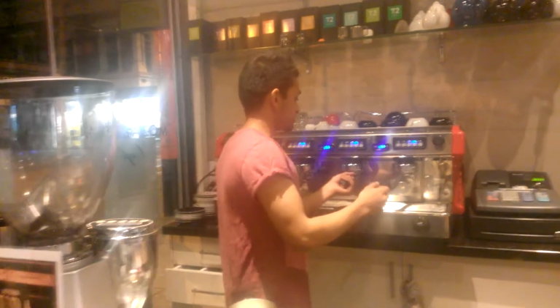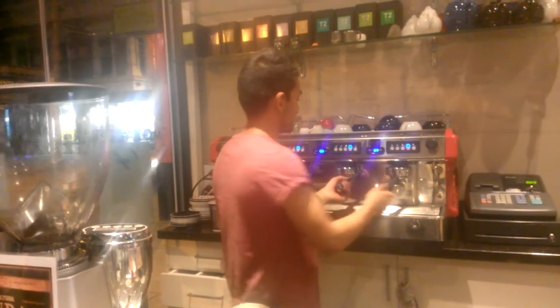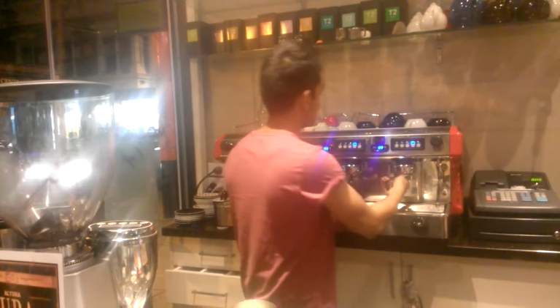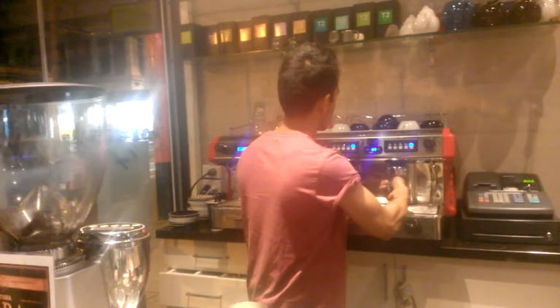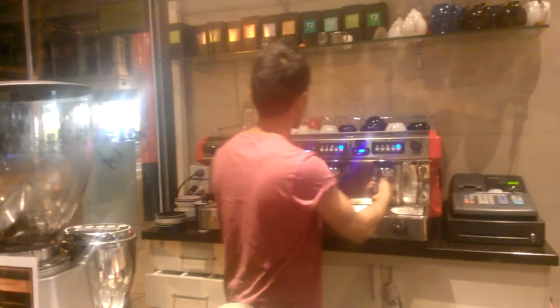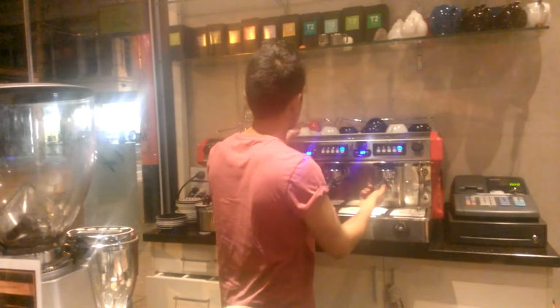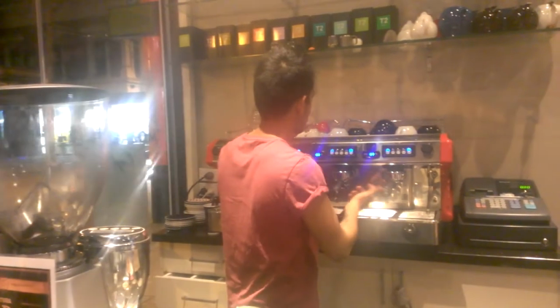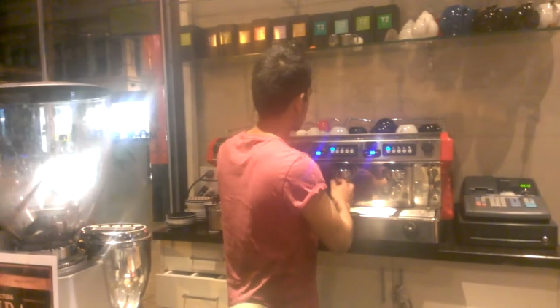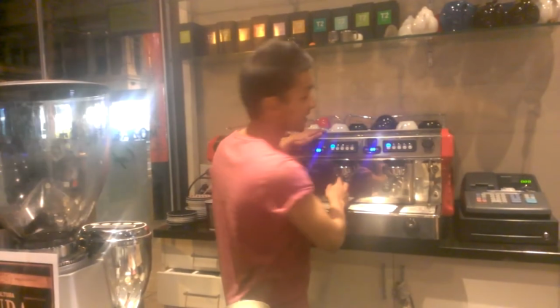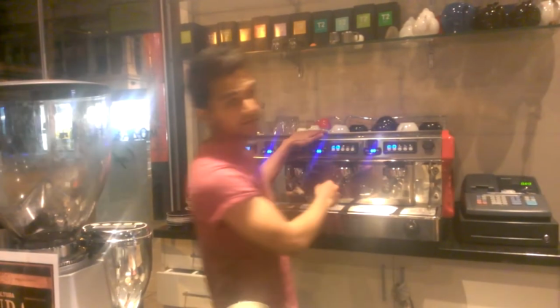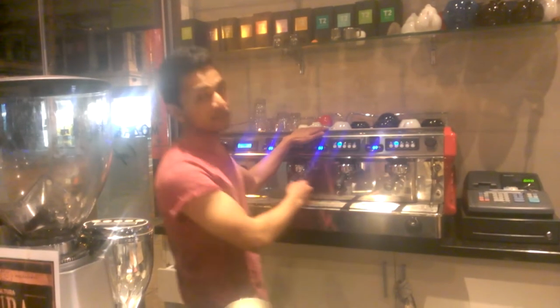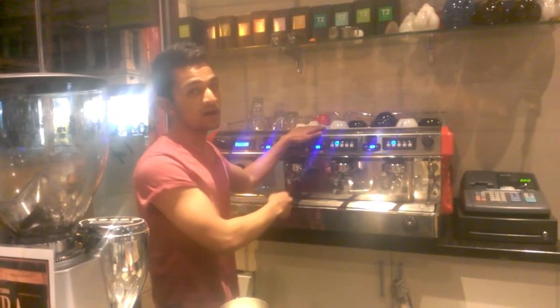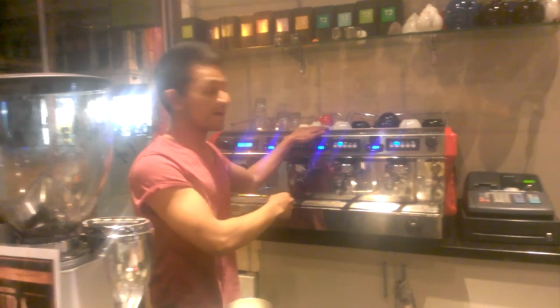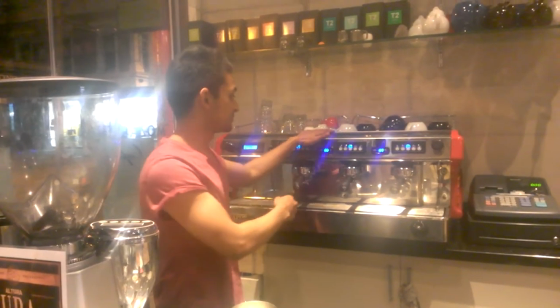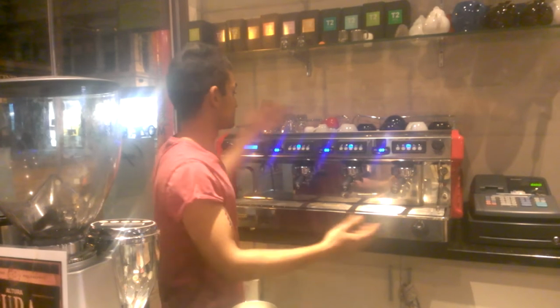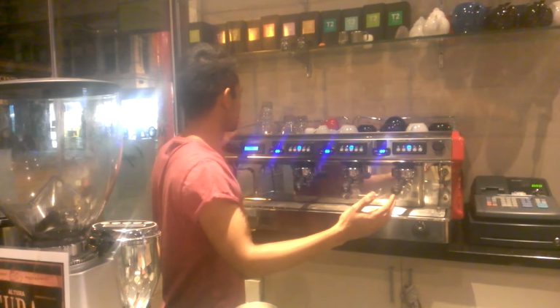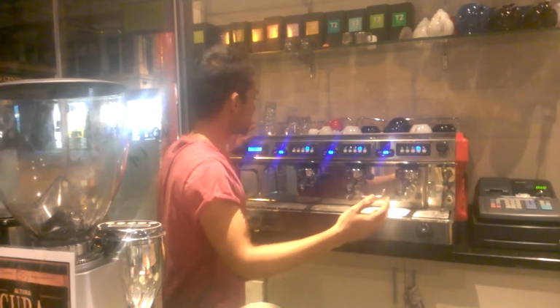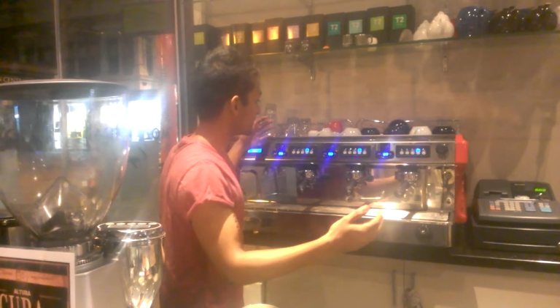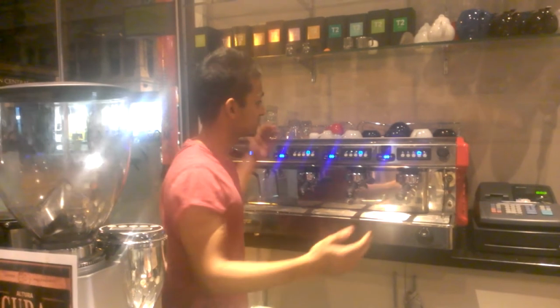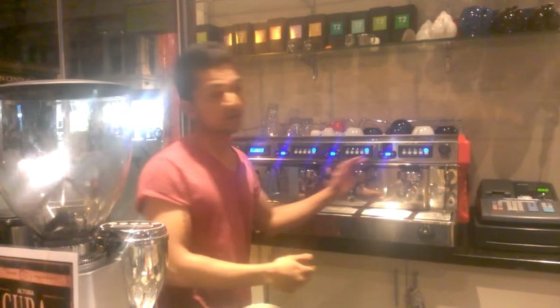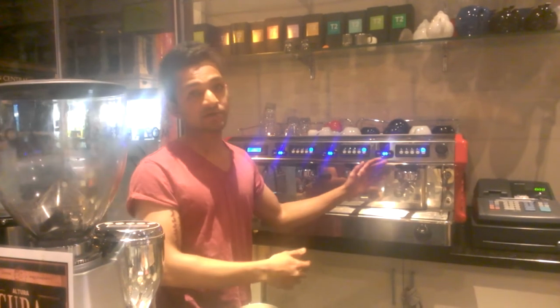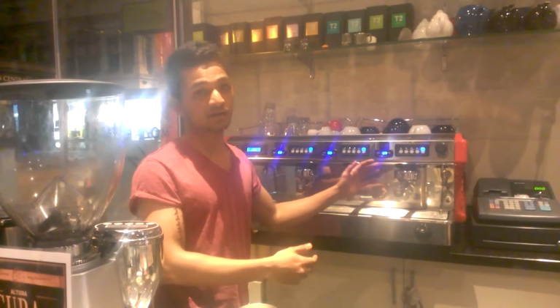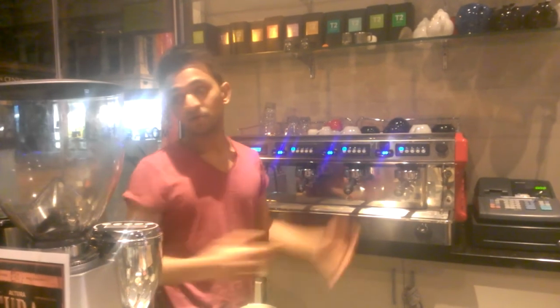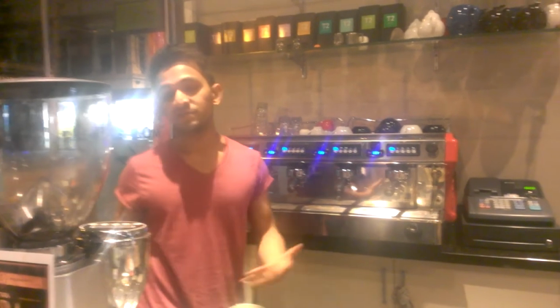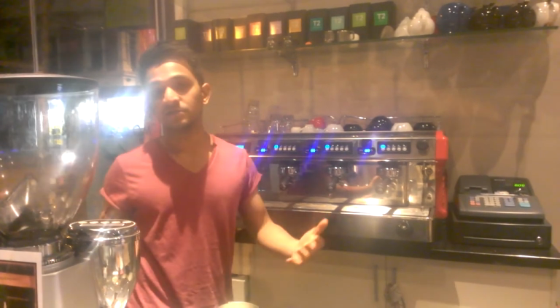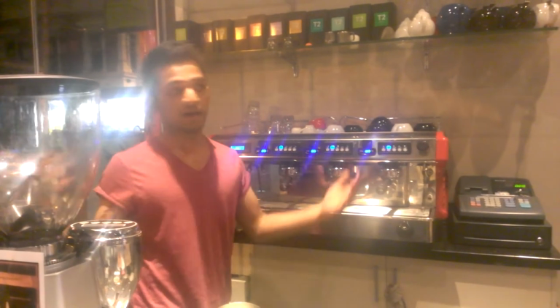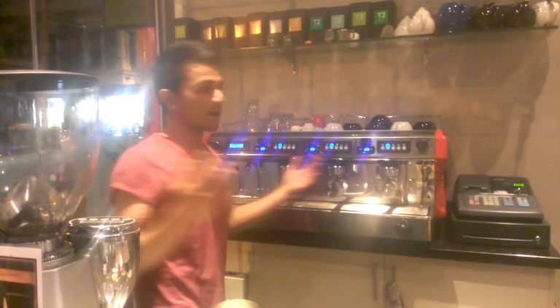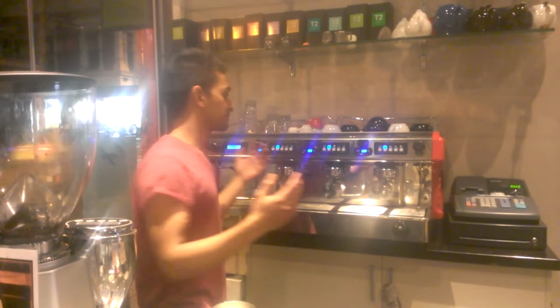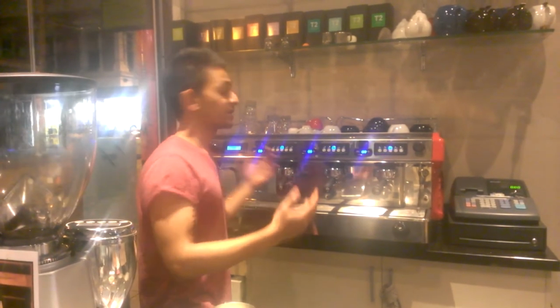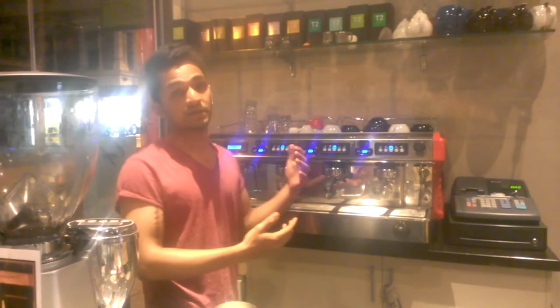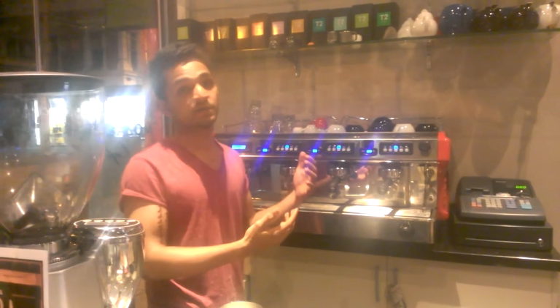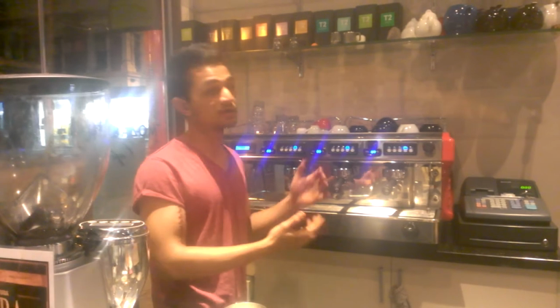The machine that we're using is Rogero — beautiful machine again. We drop the temperatures down as the coffee is fresh, so we like dropping our temperatures down.